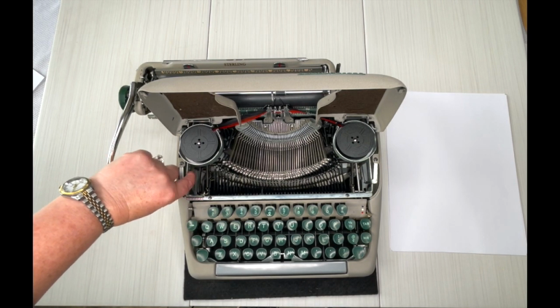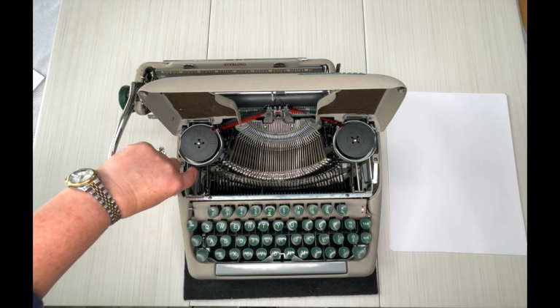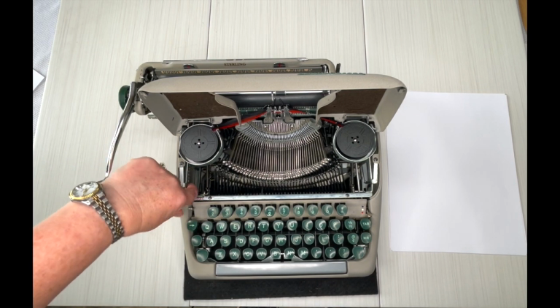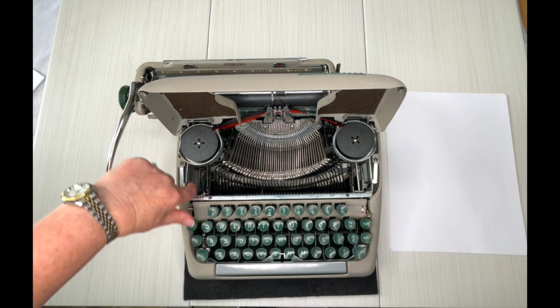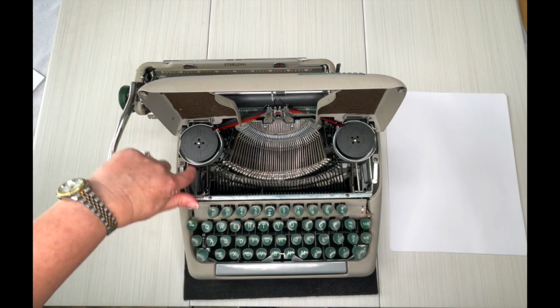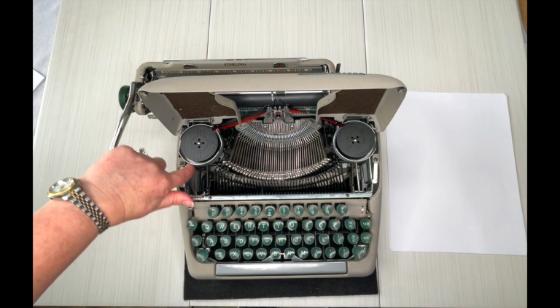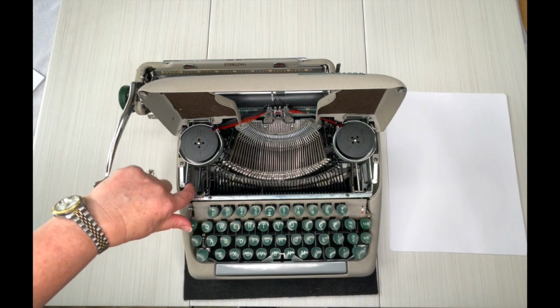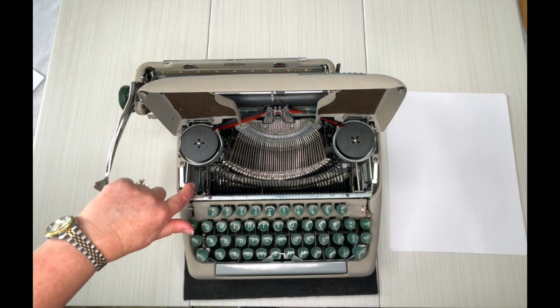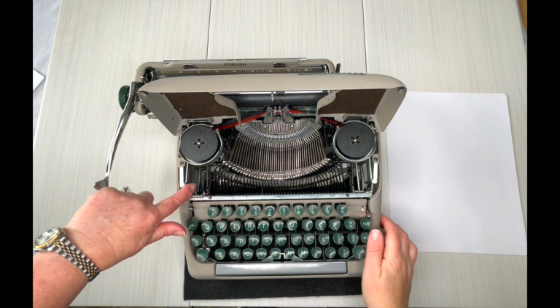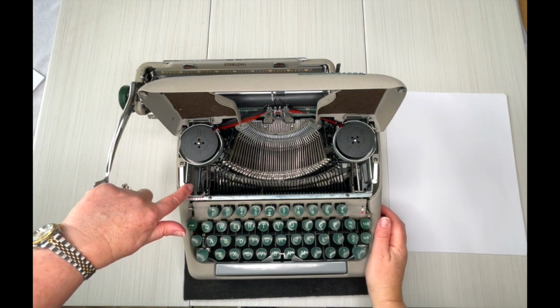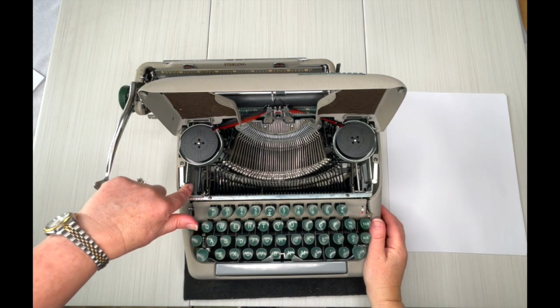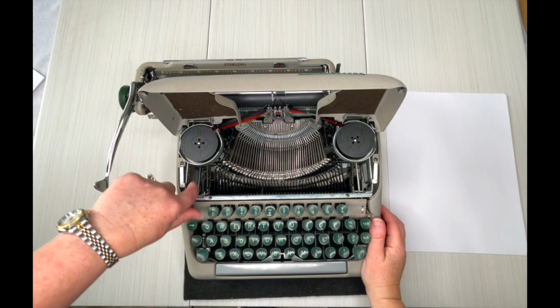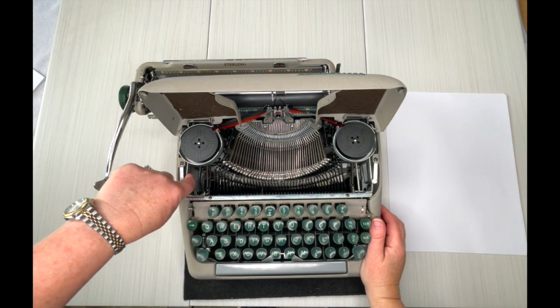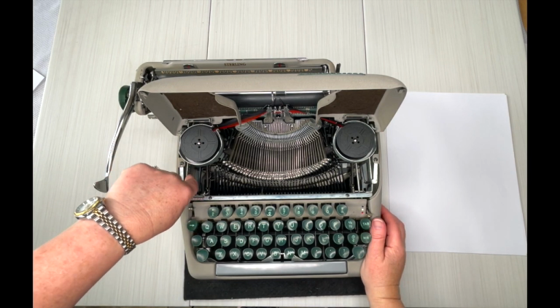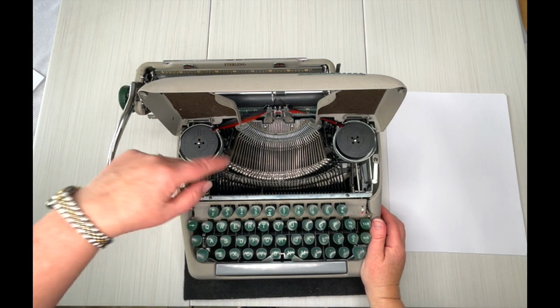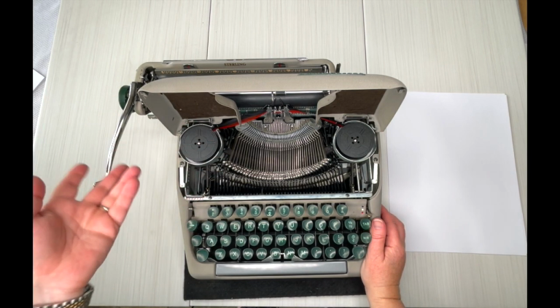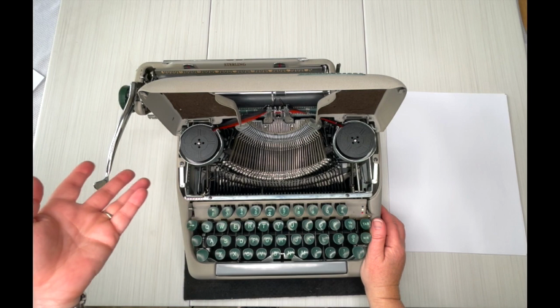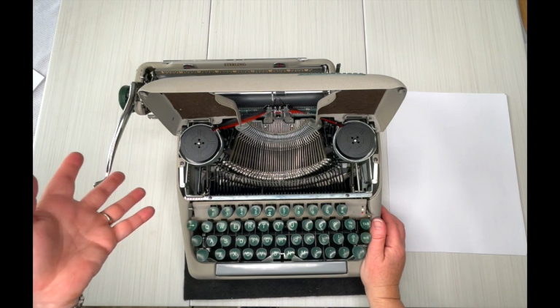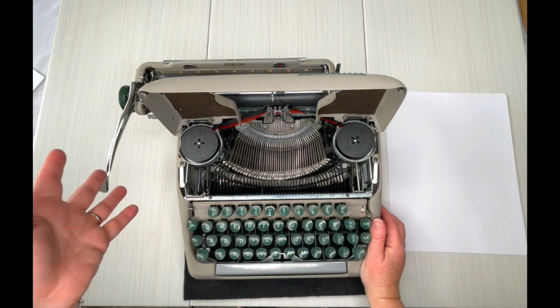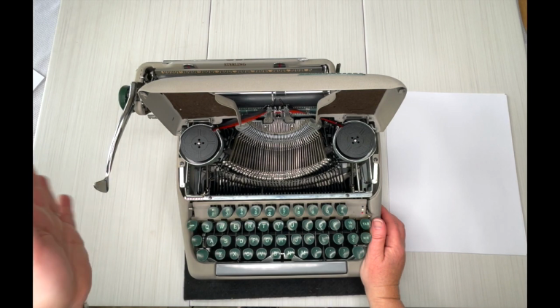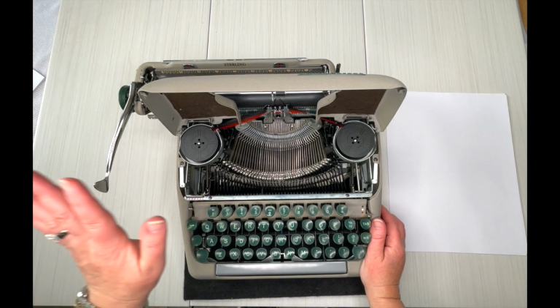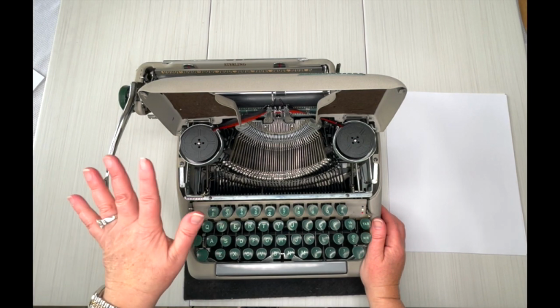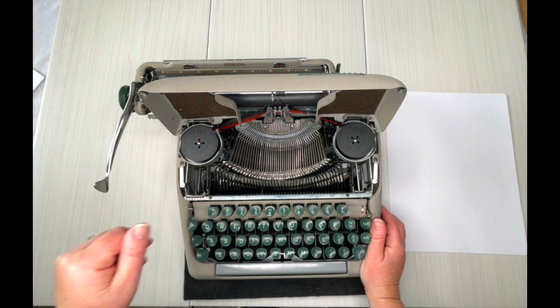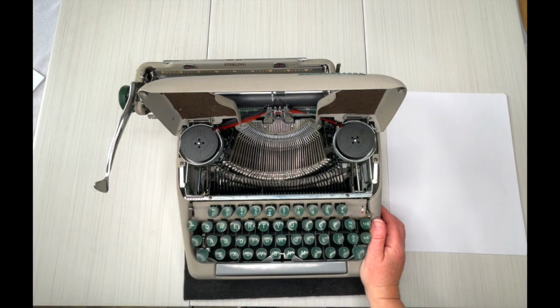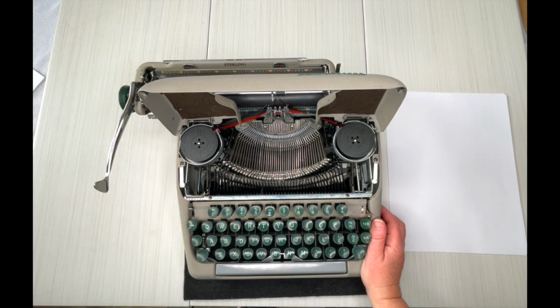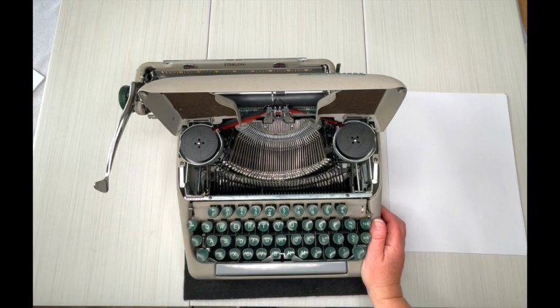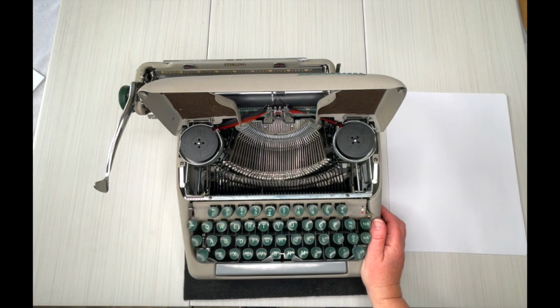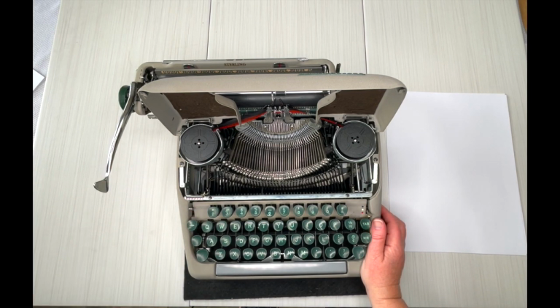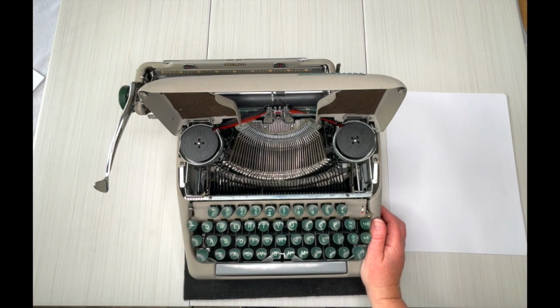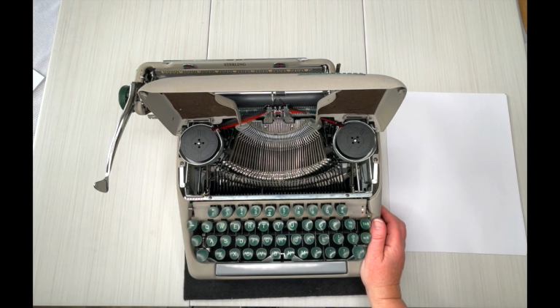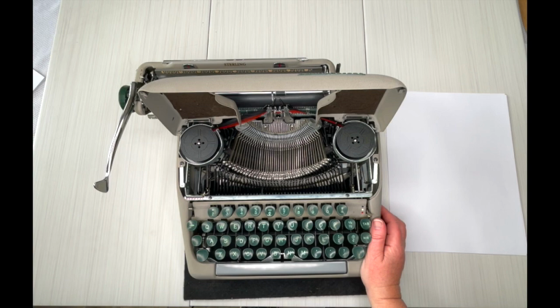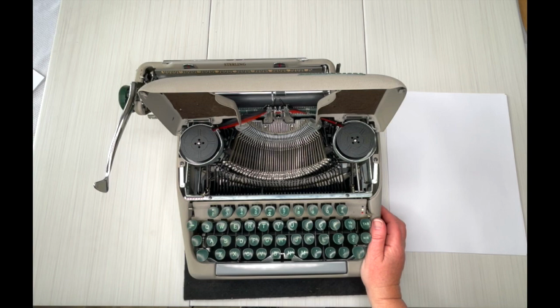On the left side of your metal frame, you're going to find the serial number for your typewriter. Write that down, and then if you visit typewriterdatabase.com, you should be able to find the year in which it was manufactured.